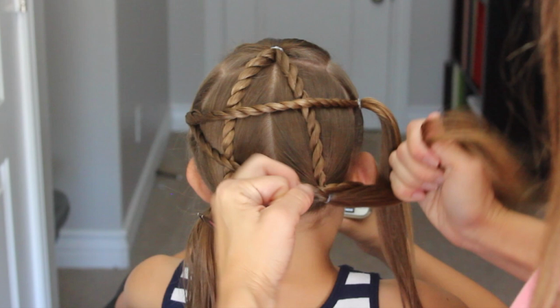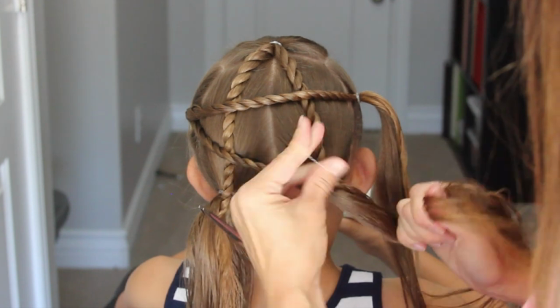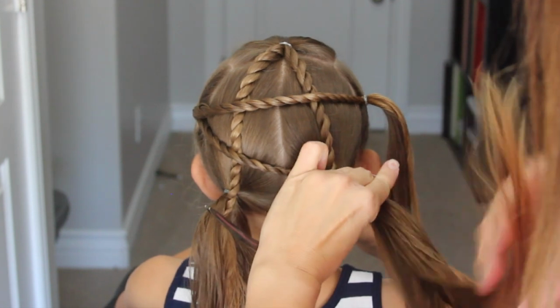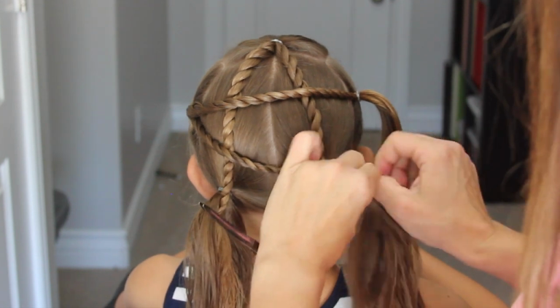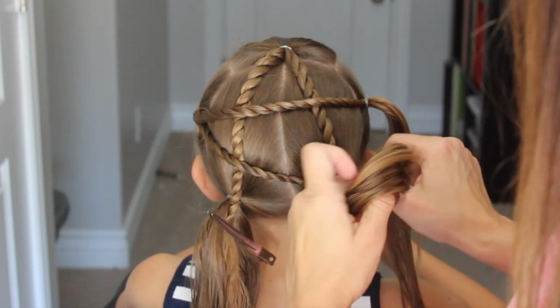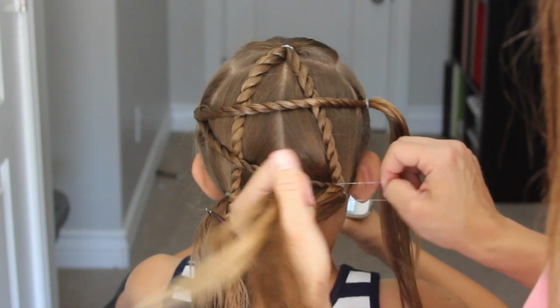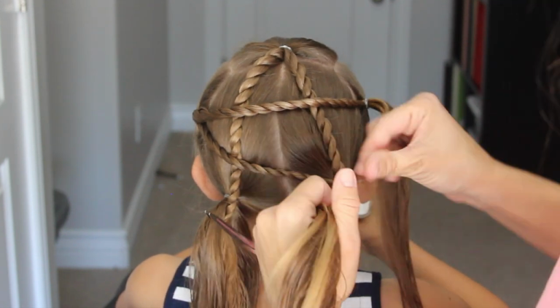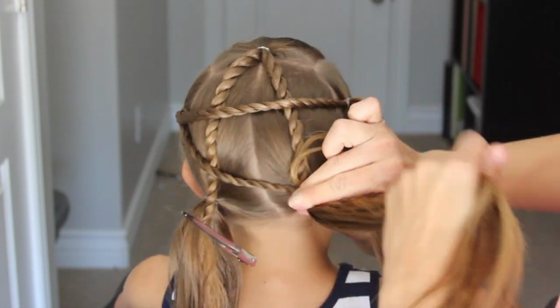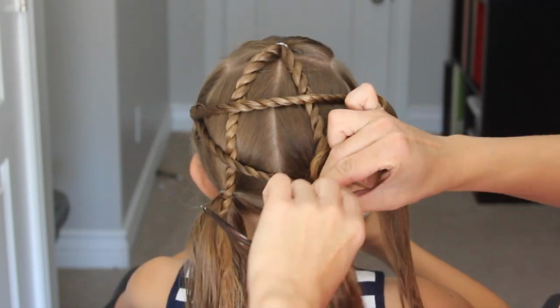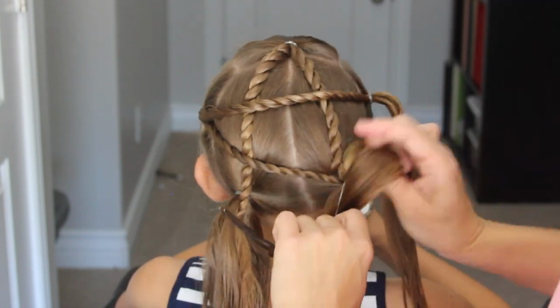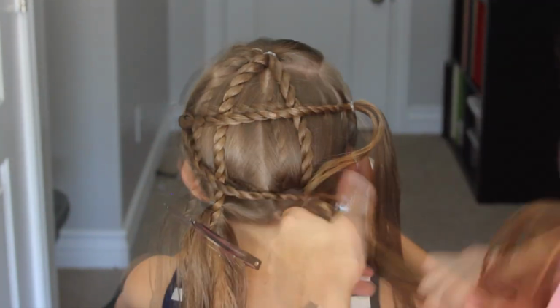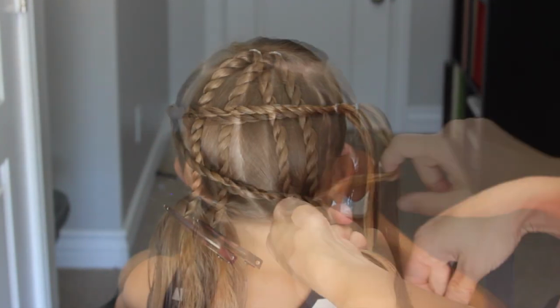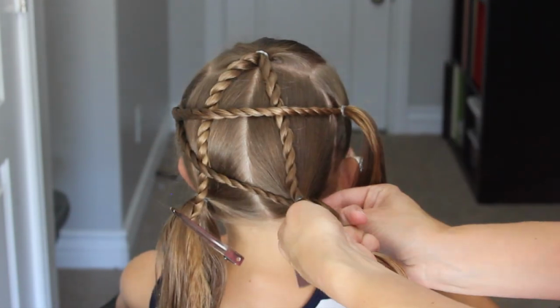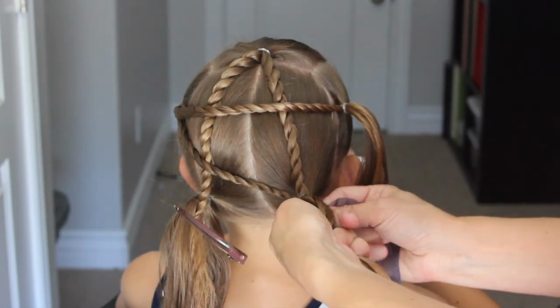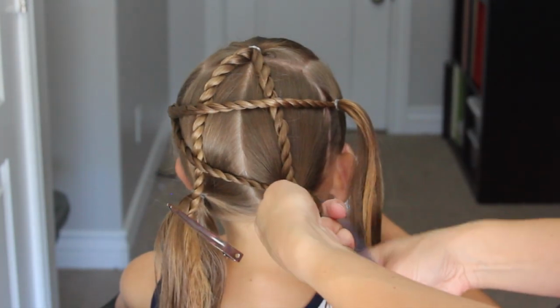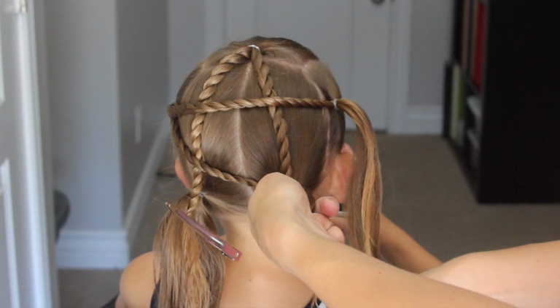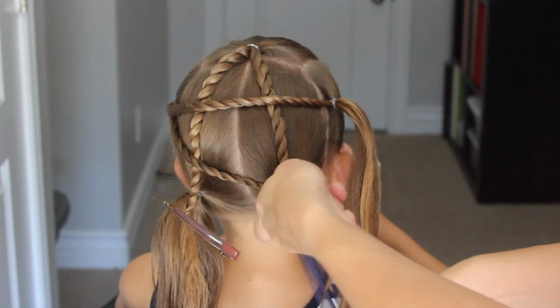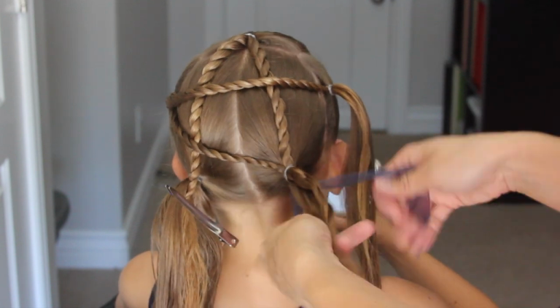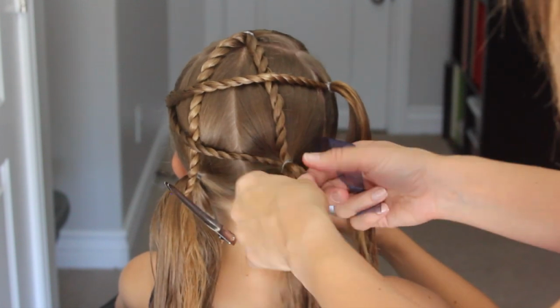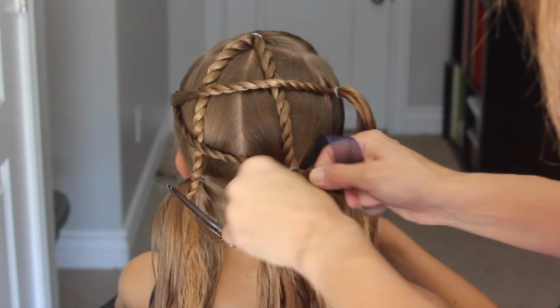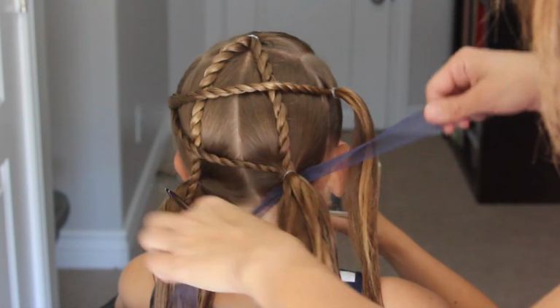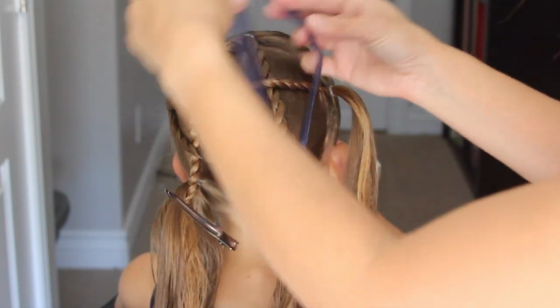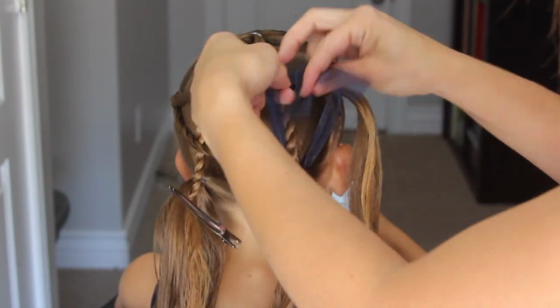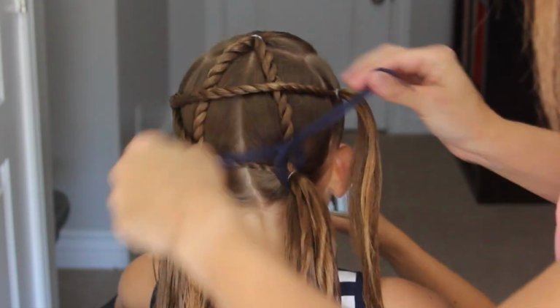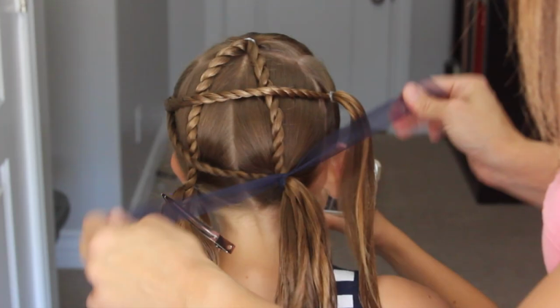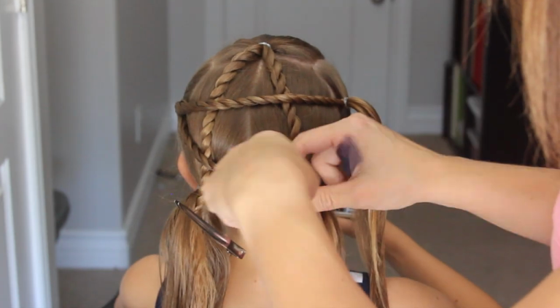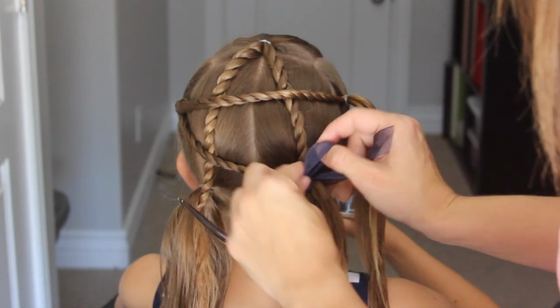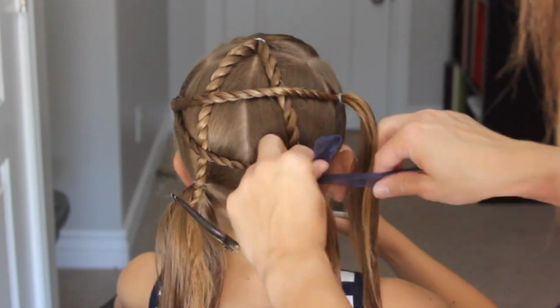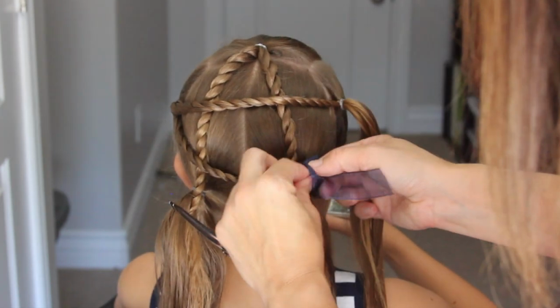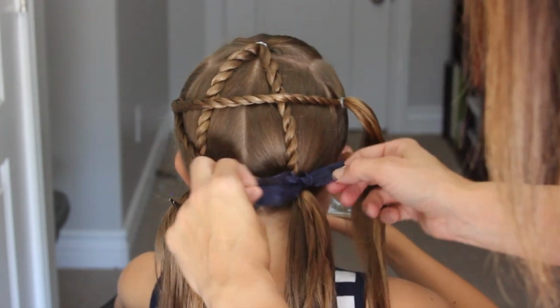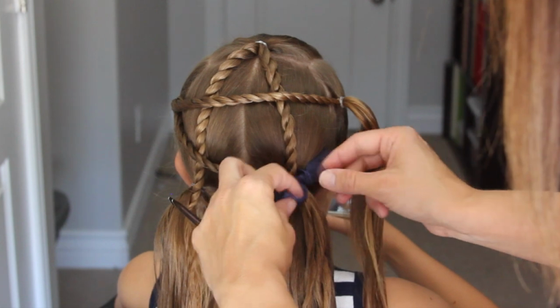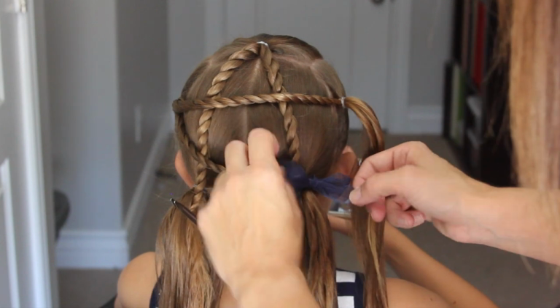Now we are done with this ponytail. I decided to add a ribbon here — I like to usually add some sort of accessory. Ribbons are my preference, so I just did a blue ribbon.